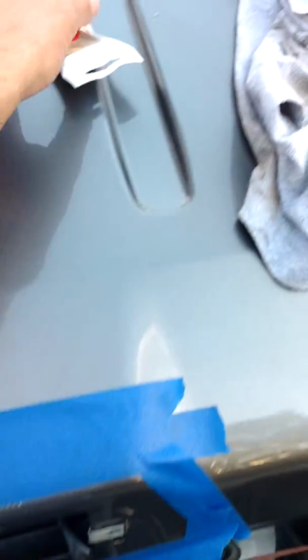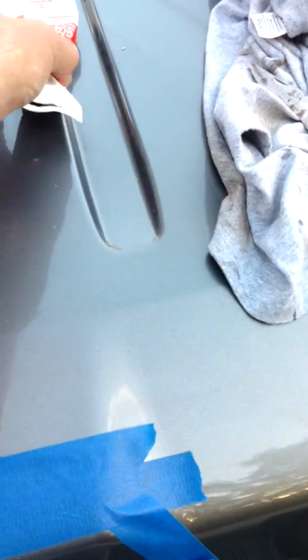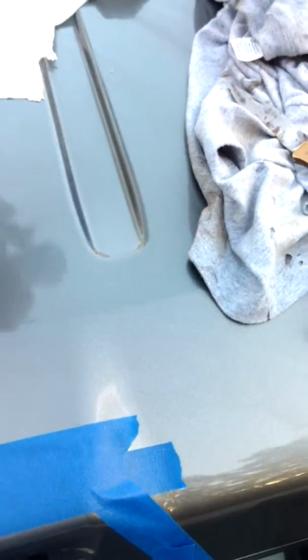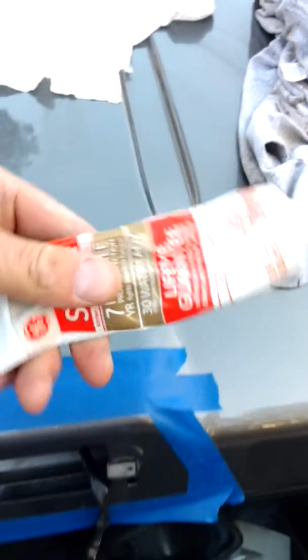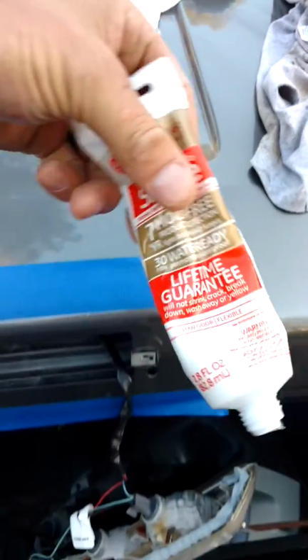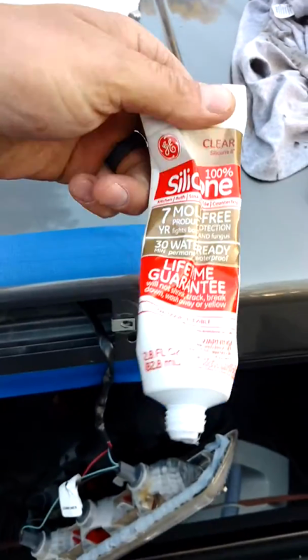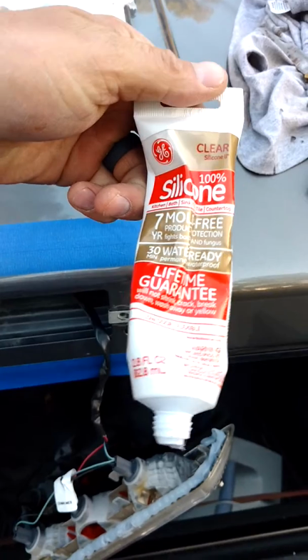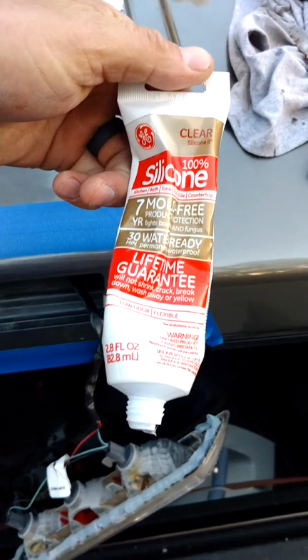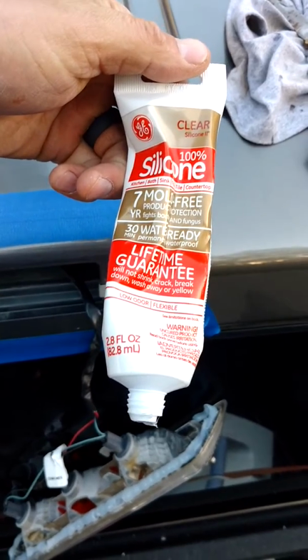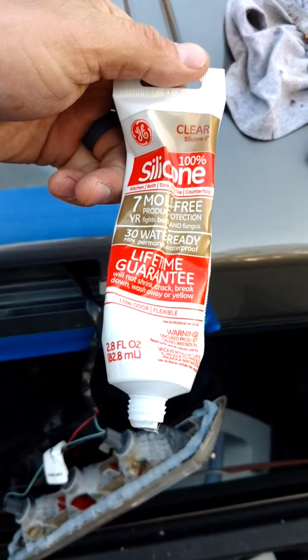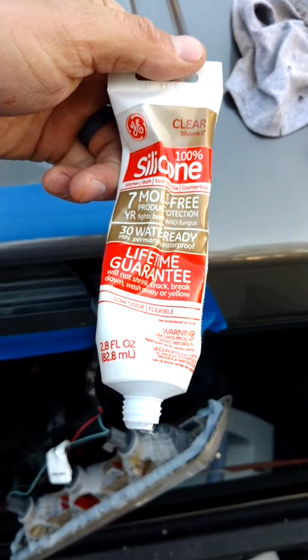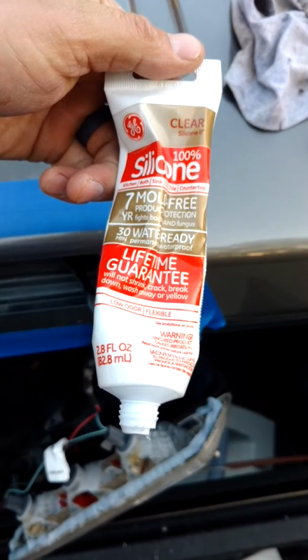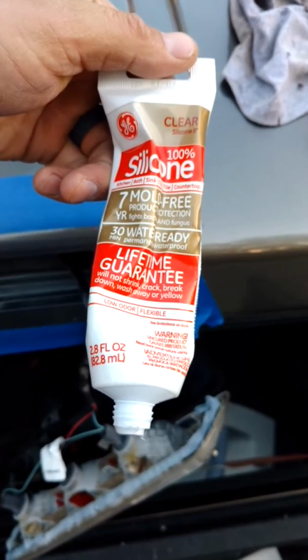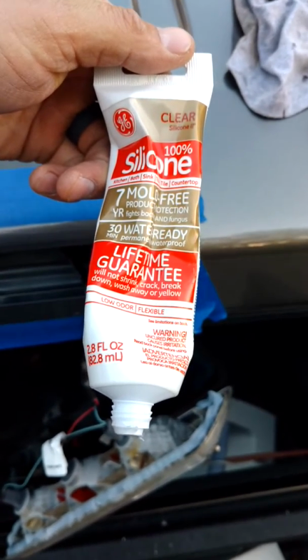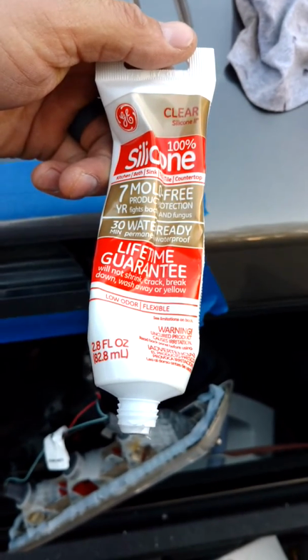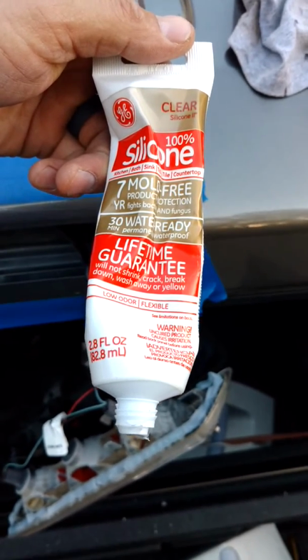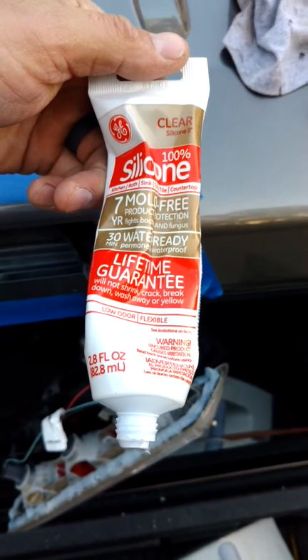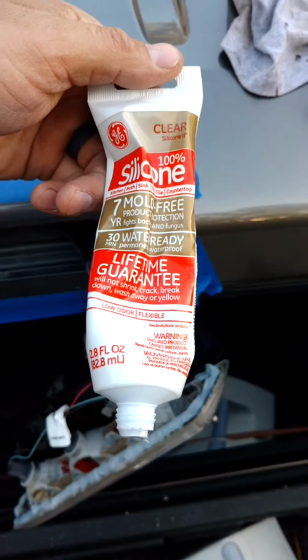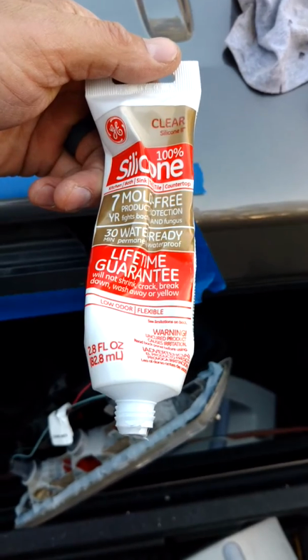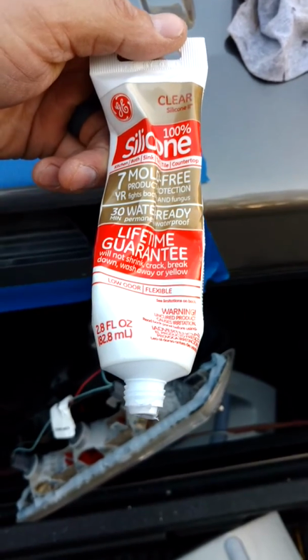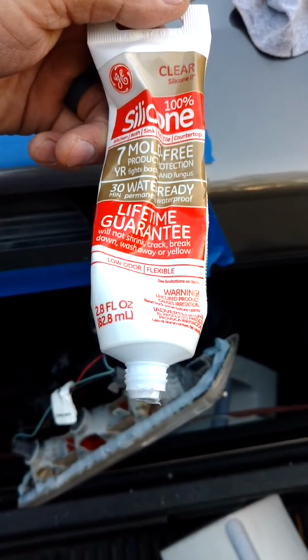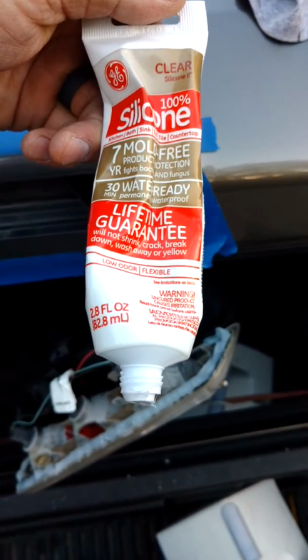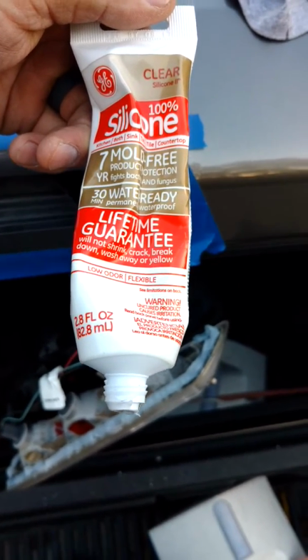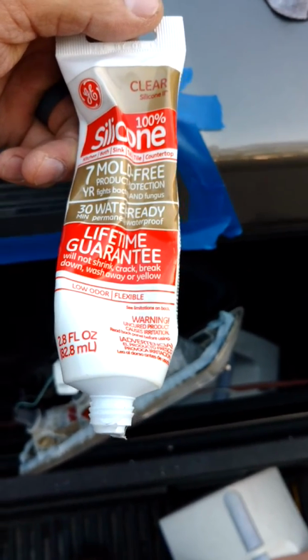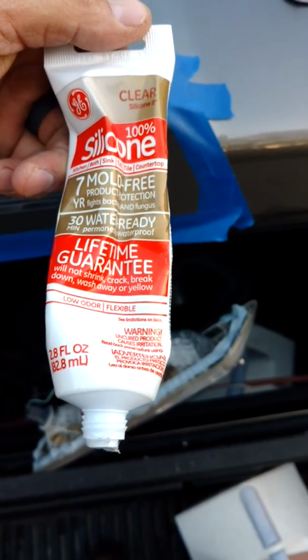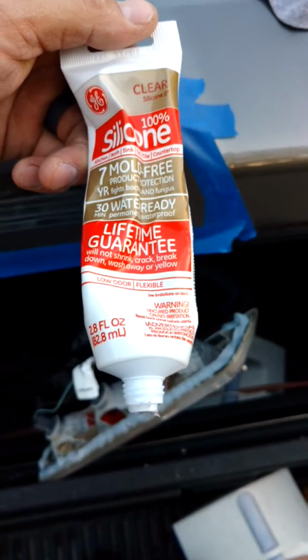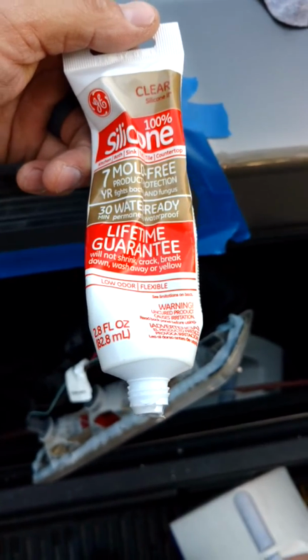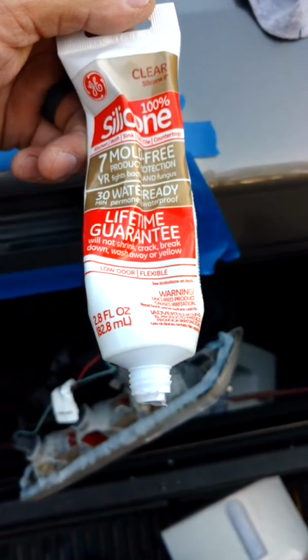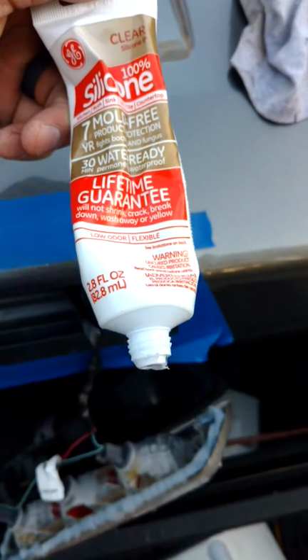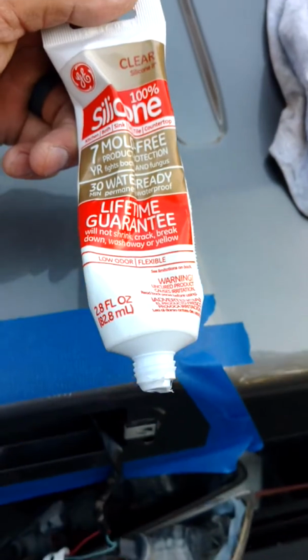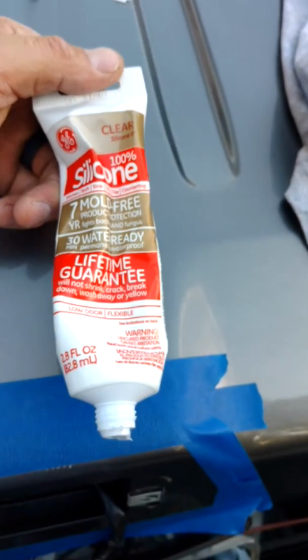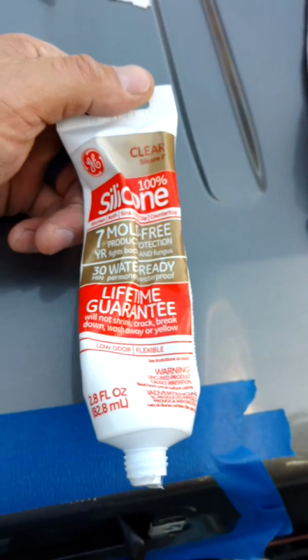The silicone I used is just General Electric Standard Silicone. It's not technically an exterior silicone, but it's a truck — it is what it is. Plus, it's a guaranteed-for-life product.